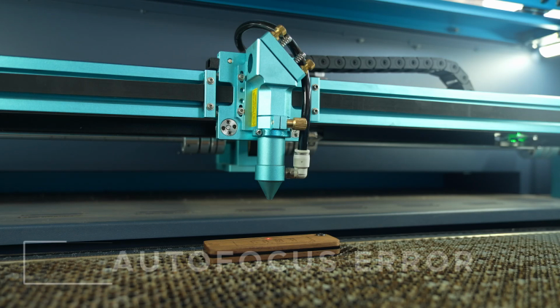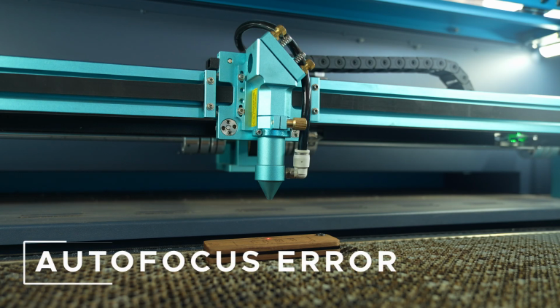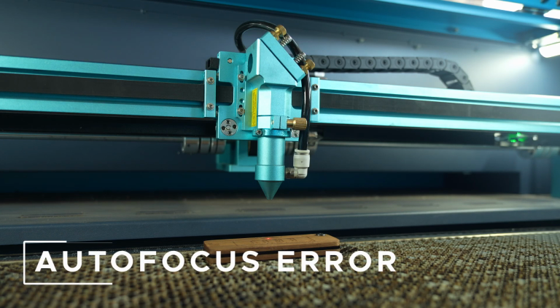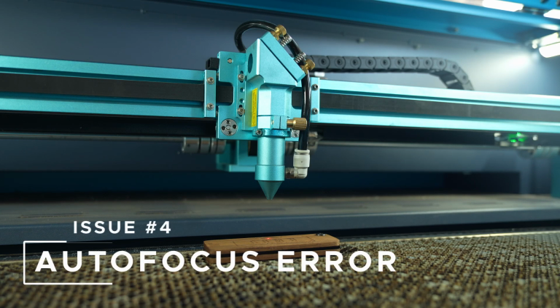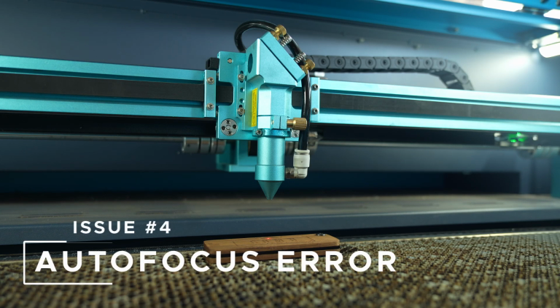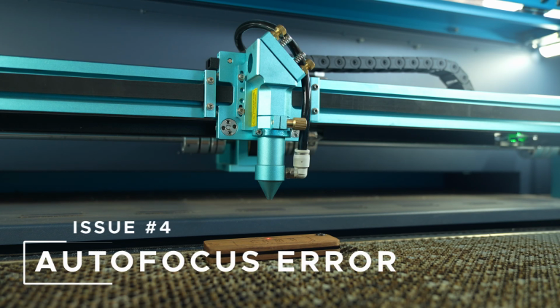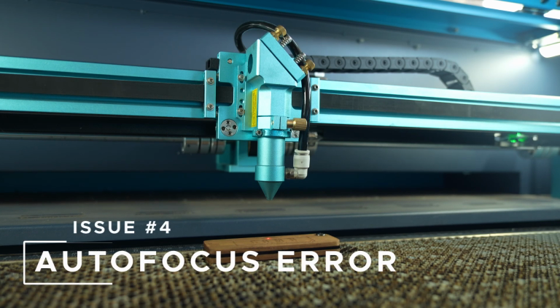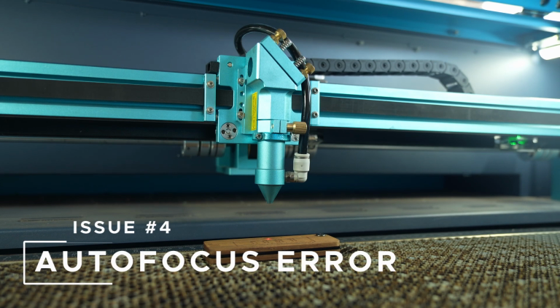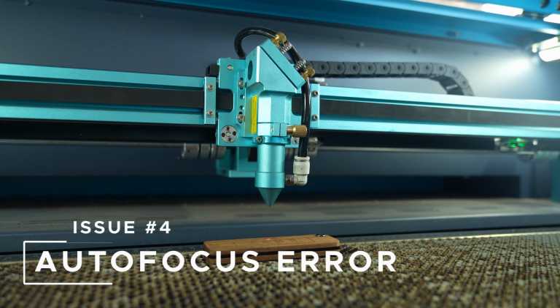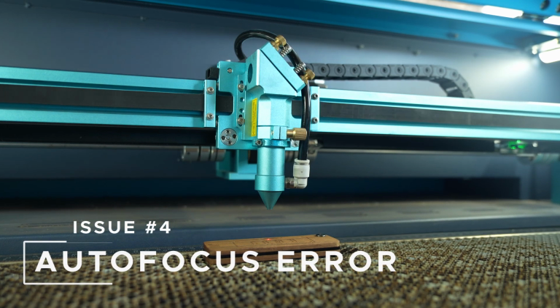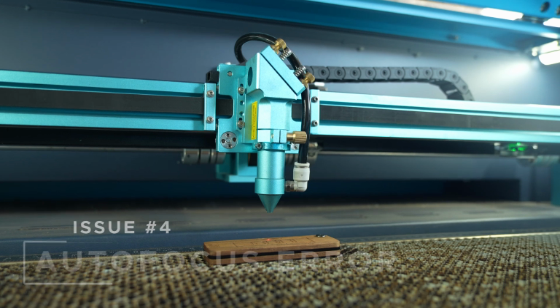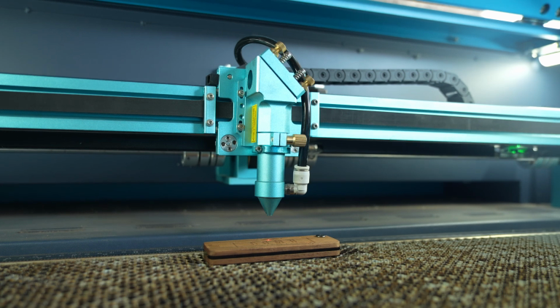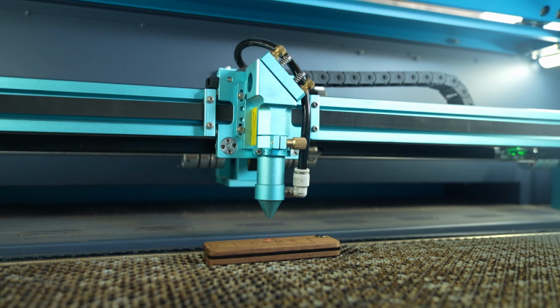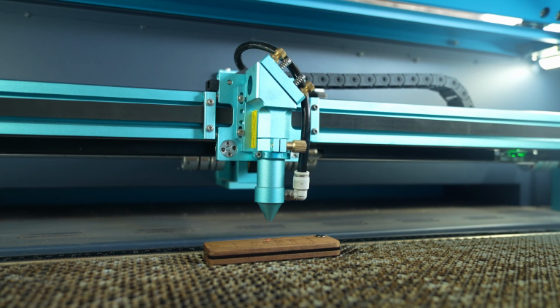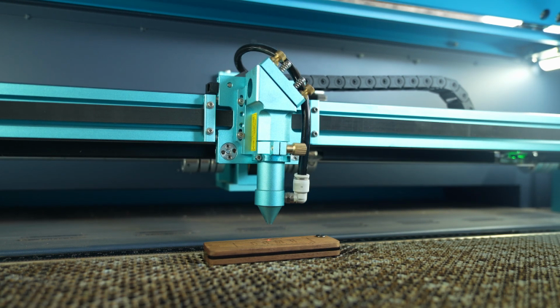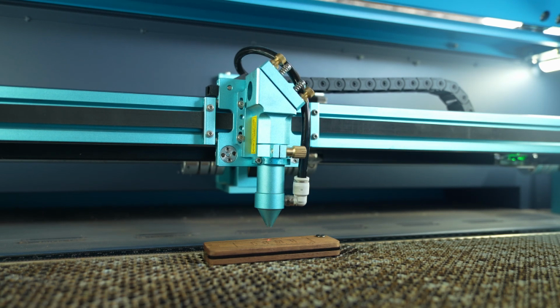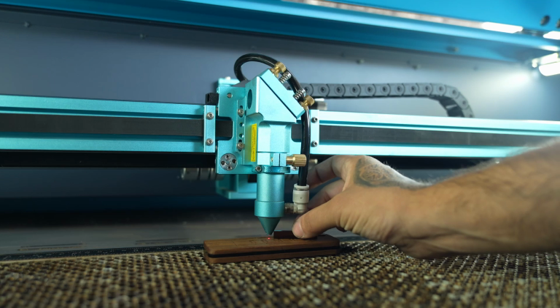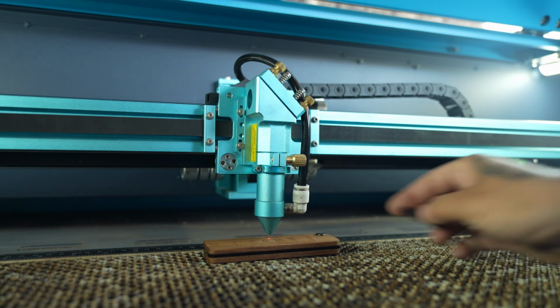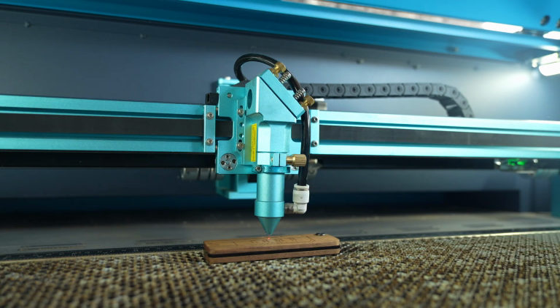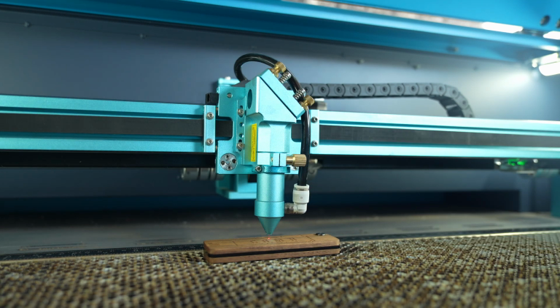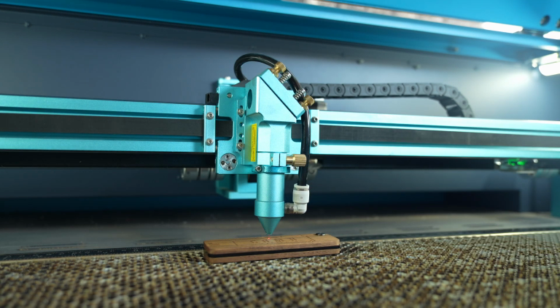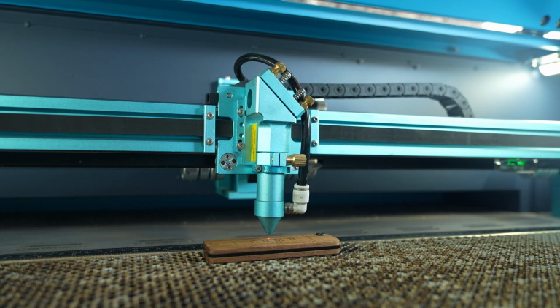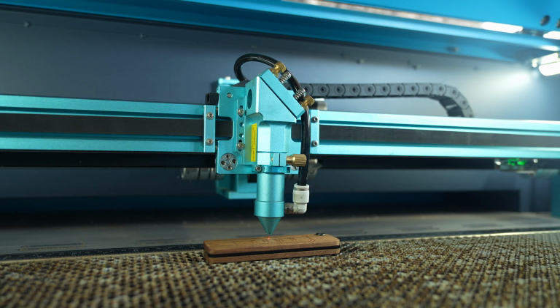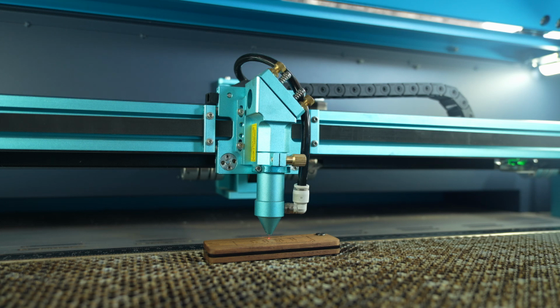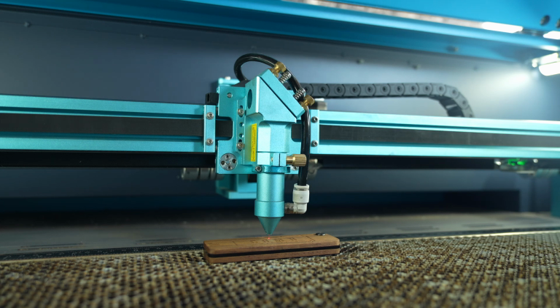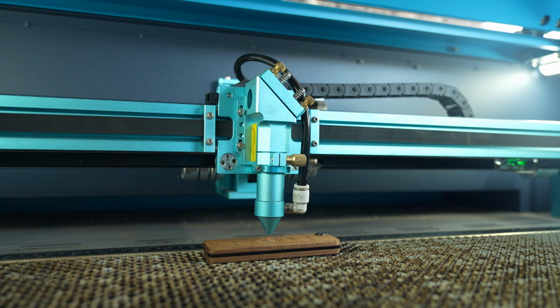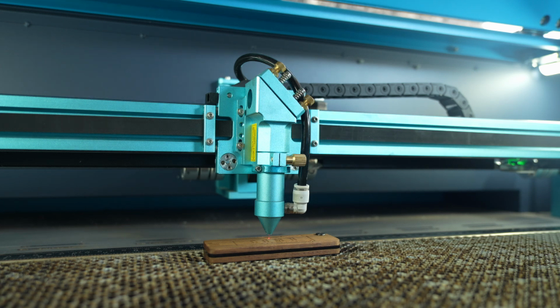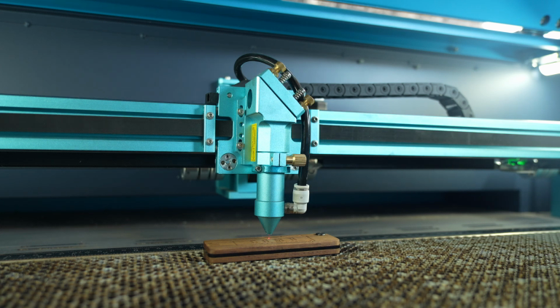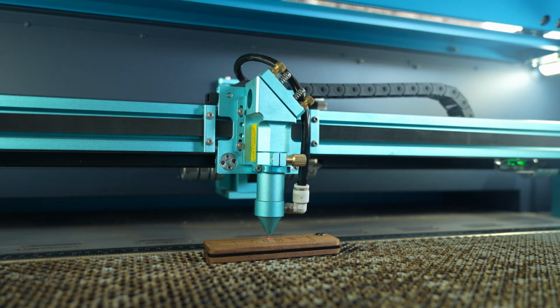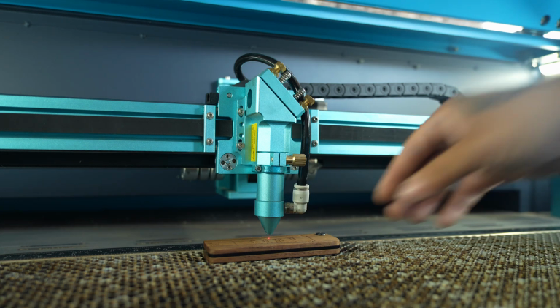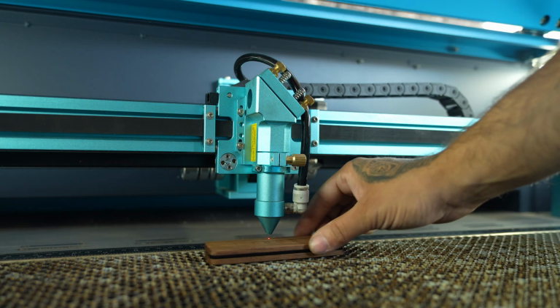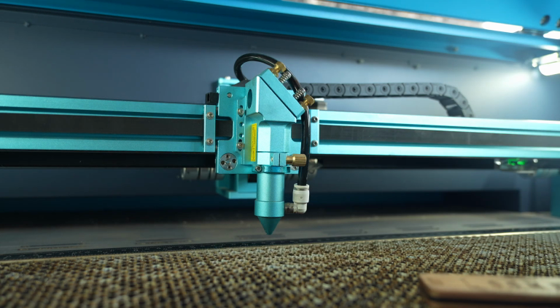Issue four: autofocus. Don't panic — it's not broken. The Pronto's autofocus only works over the back section of the bed. Make sure that your material is spaced in front of the sensor and then press autofocus, or switch to manual focus when needed.